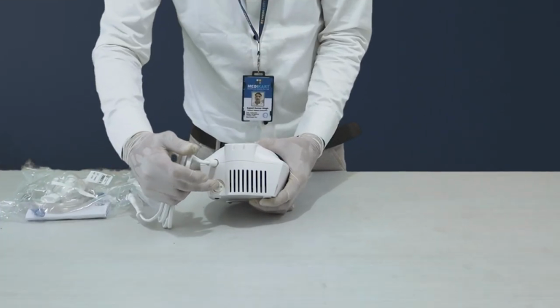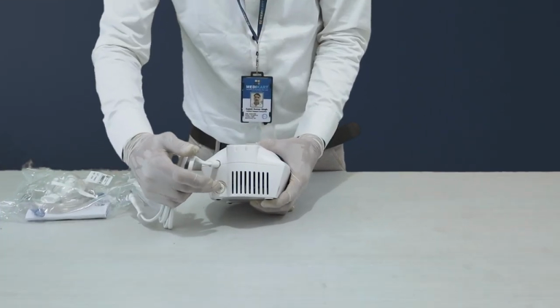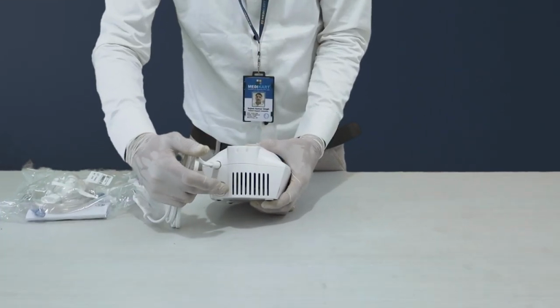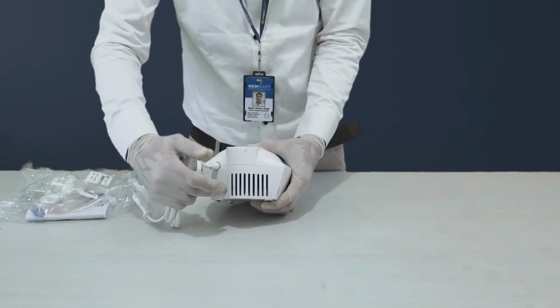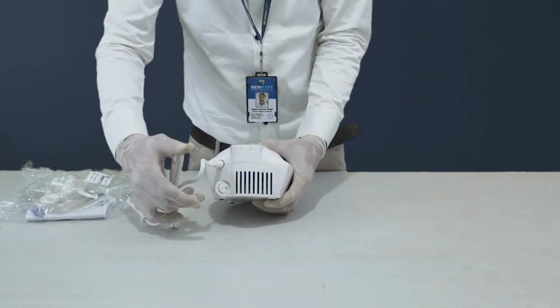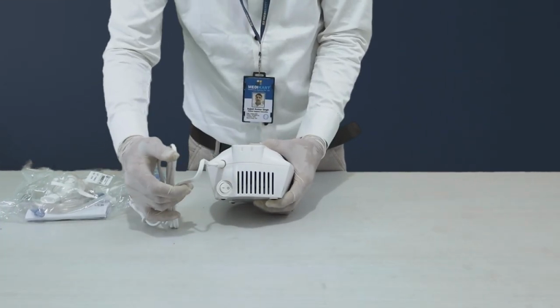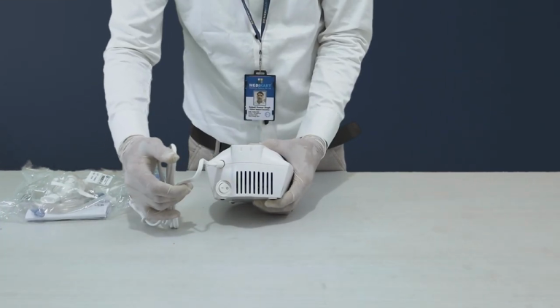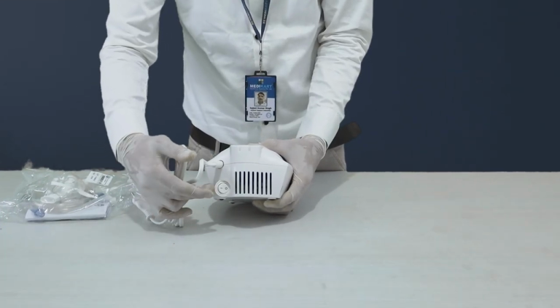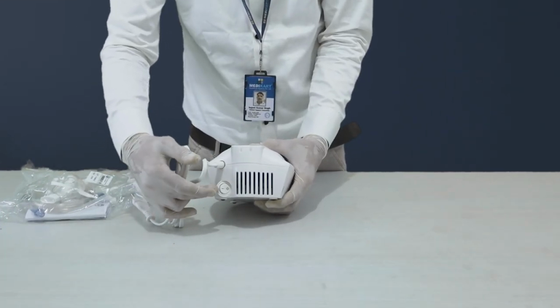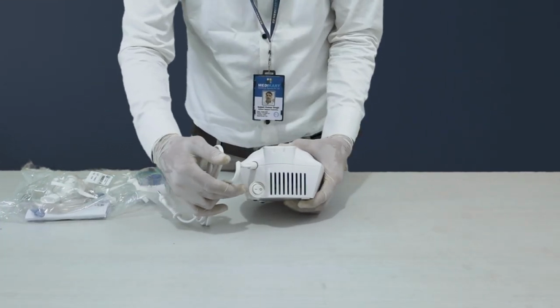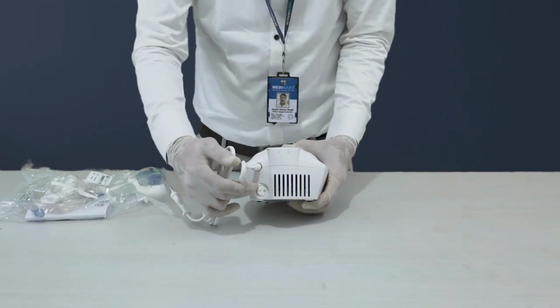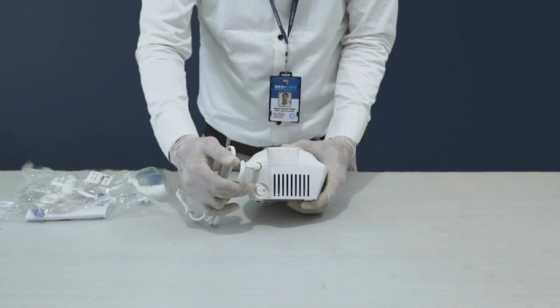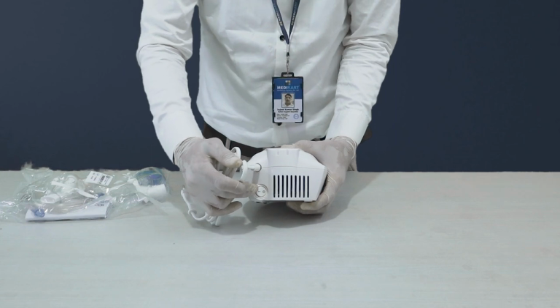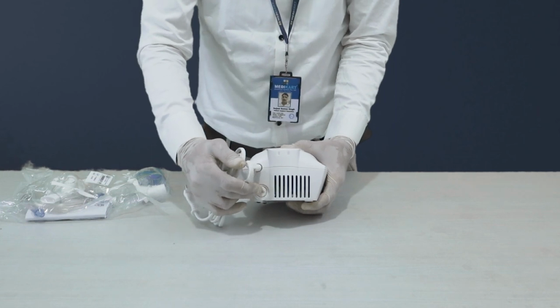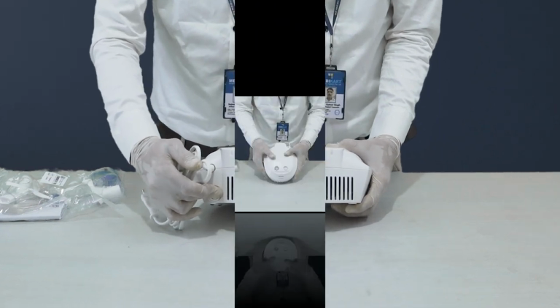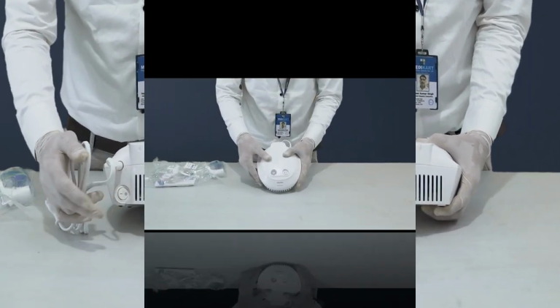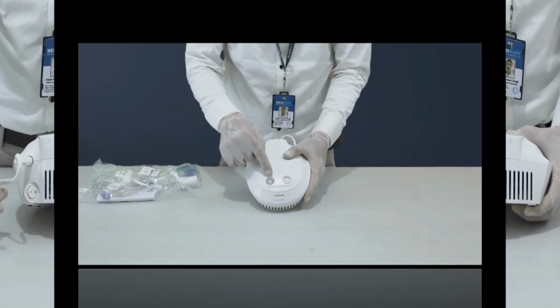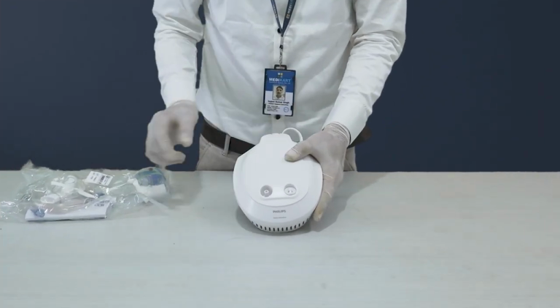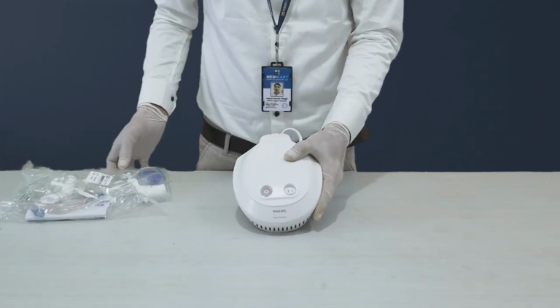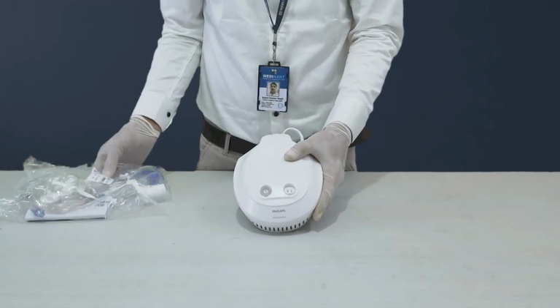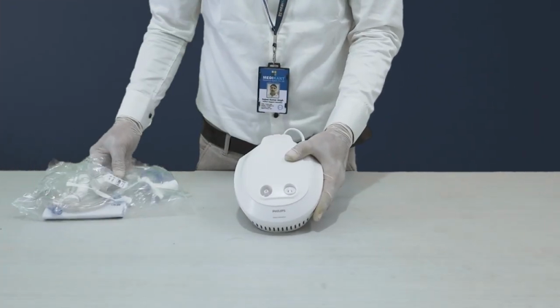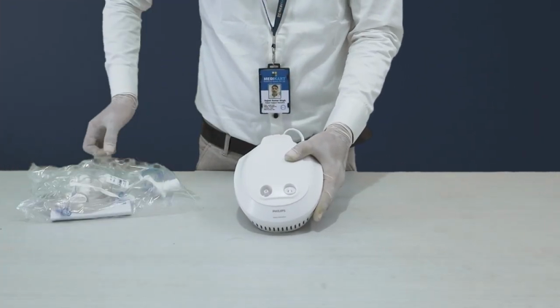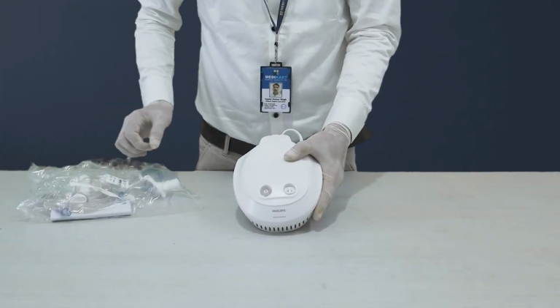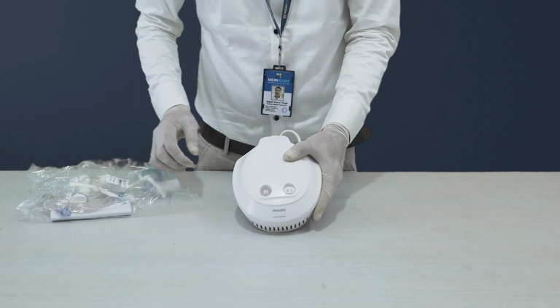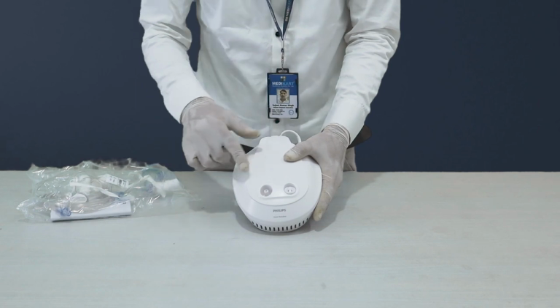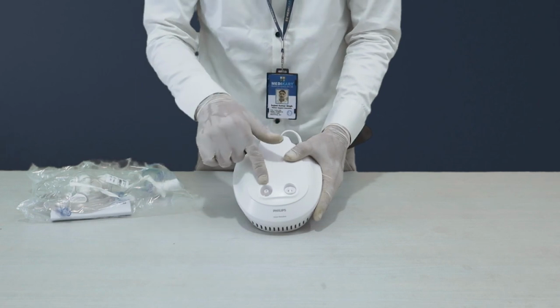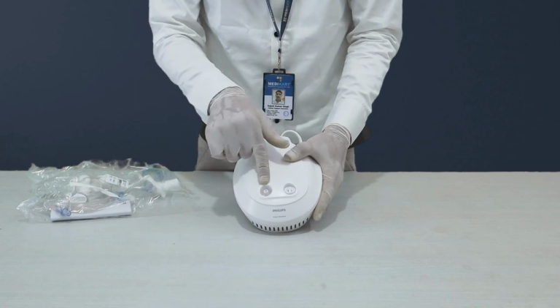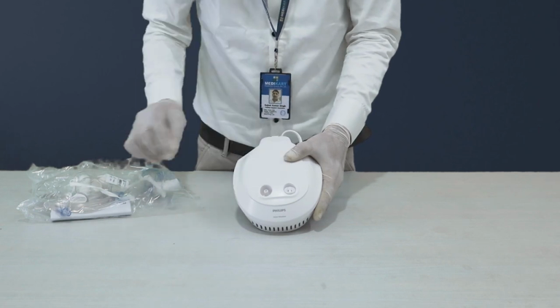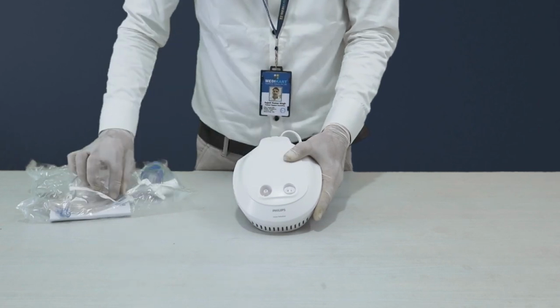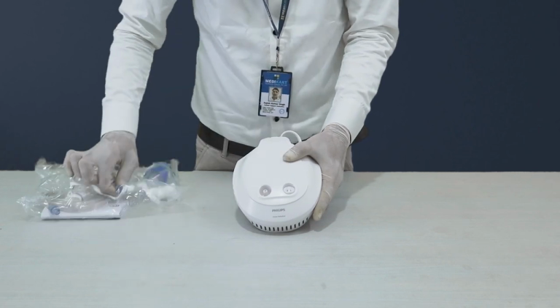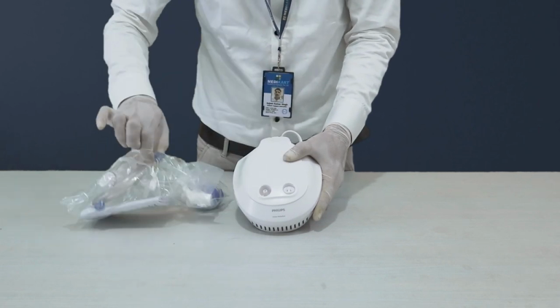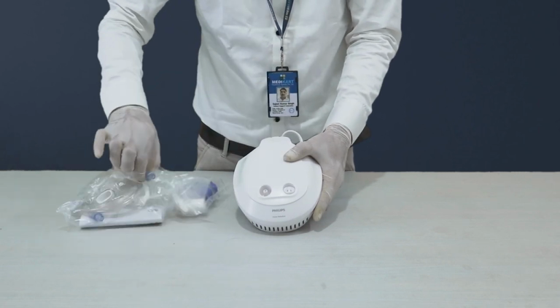On the front, you'll find a power button that allows you to switch the nebulizer on and off with ease. Moving to the side, we have a port where you can easily connect a cannula, making the process smooth and efficient.